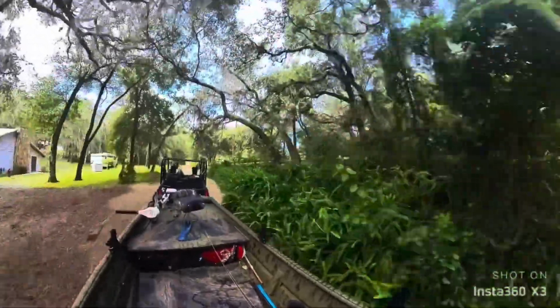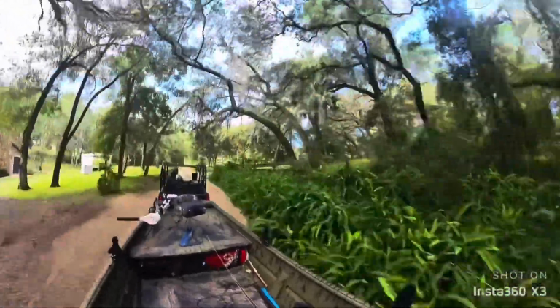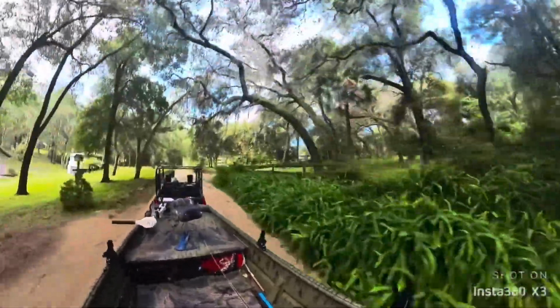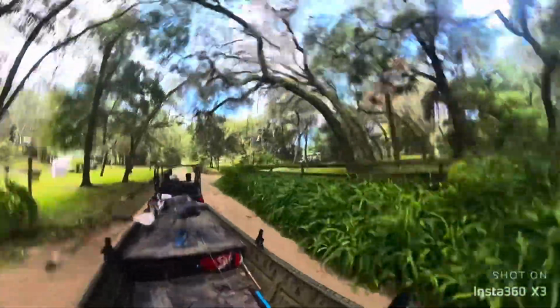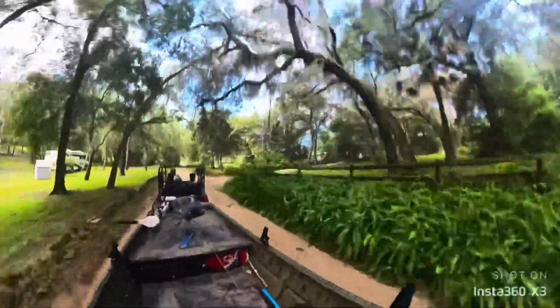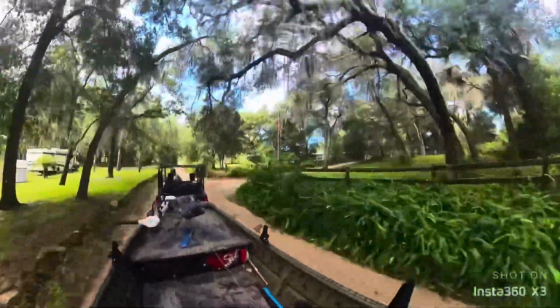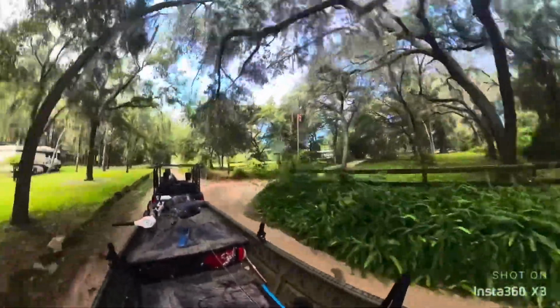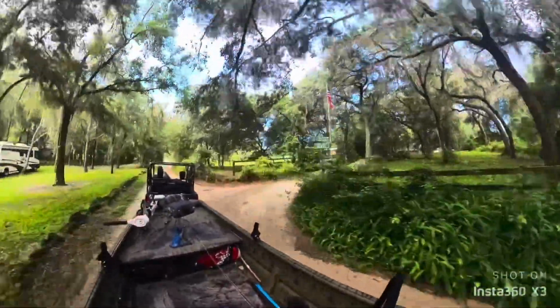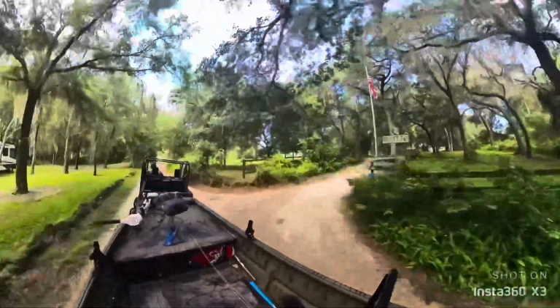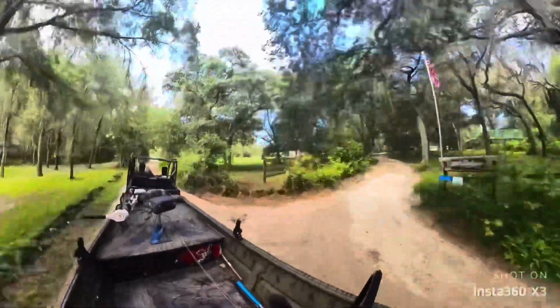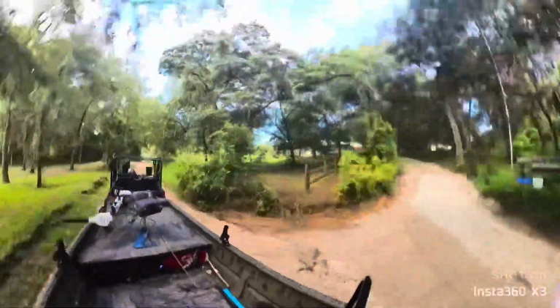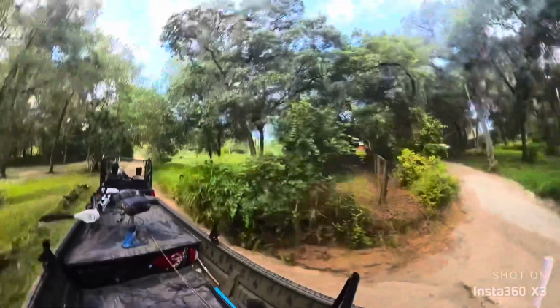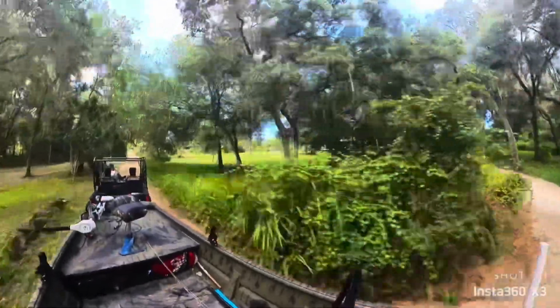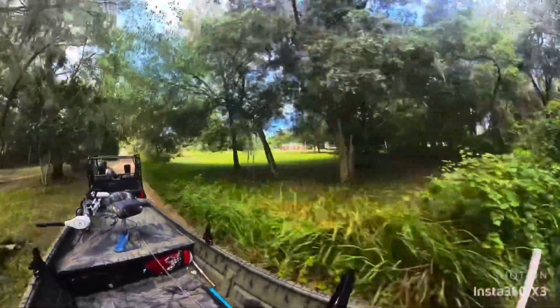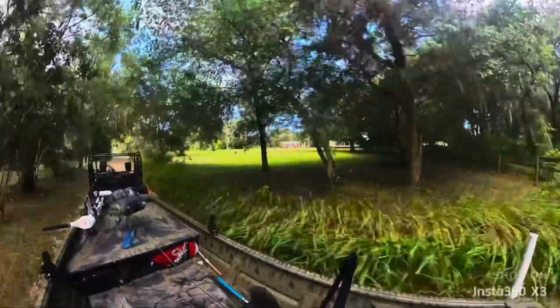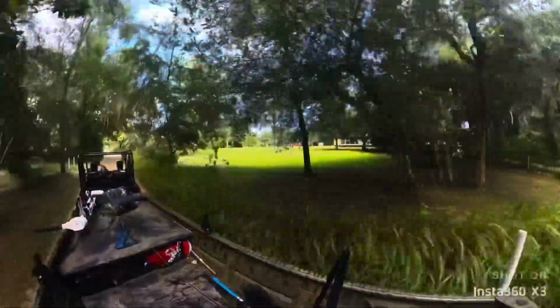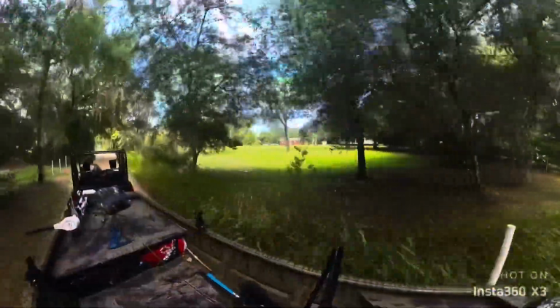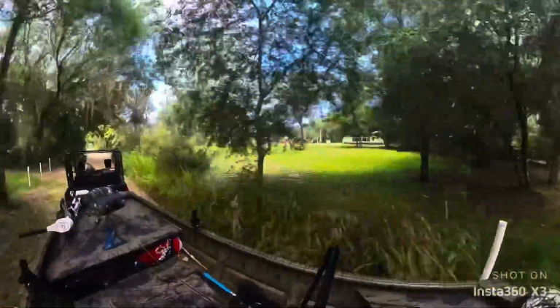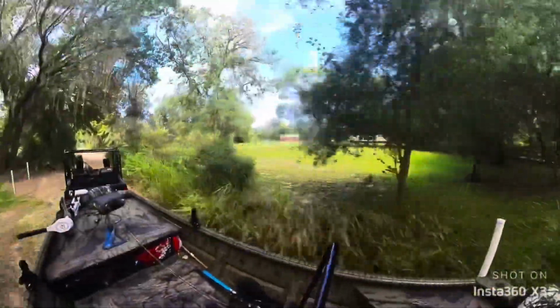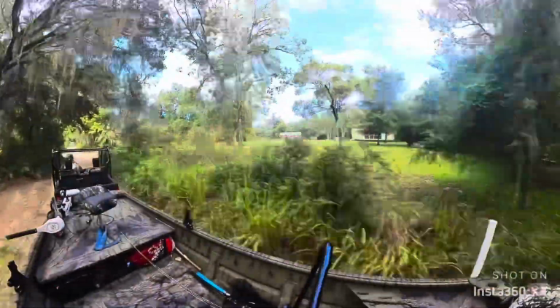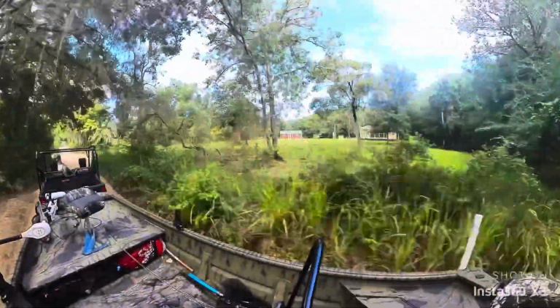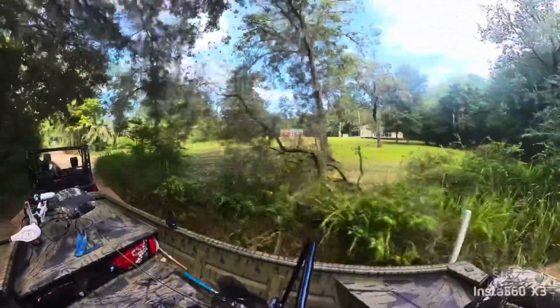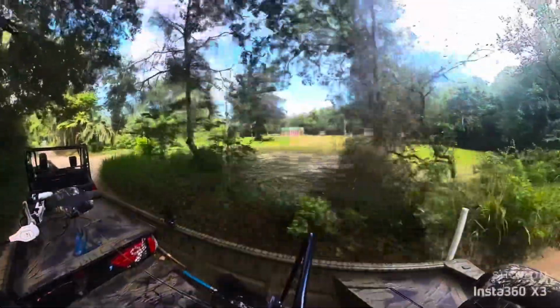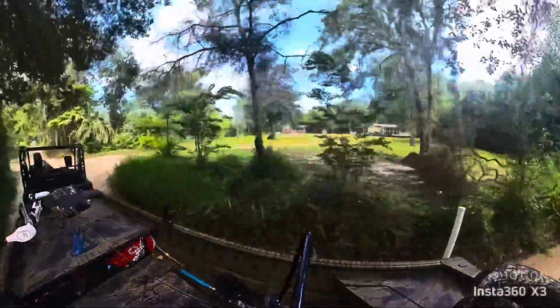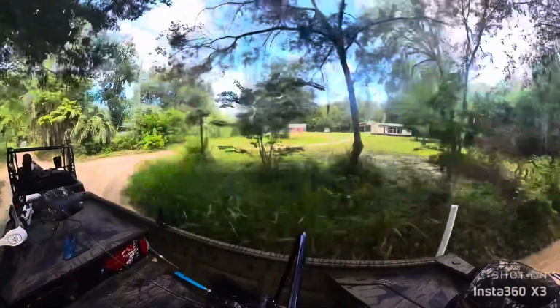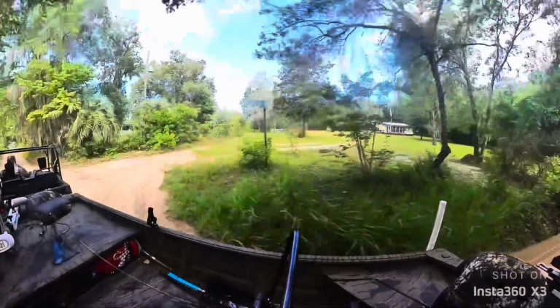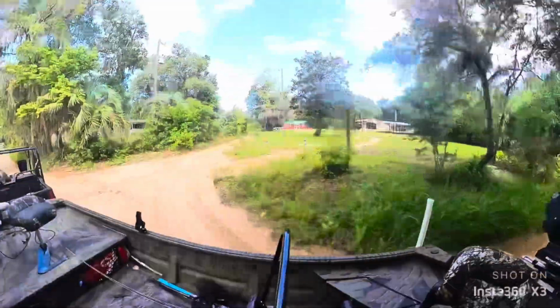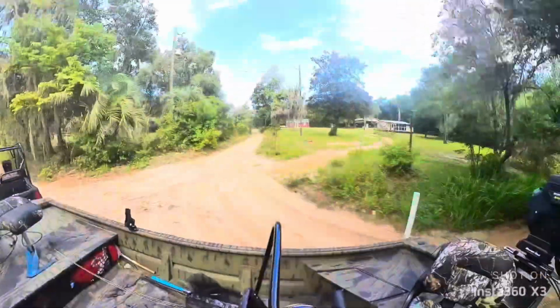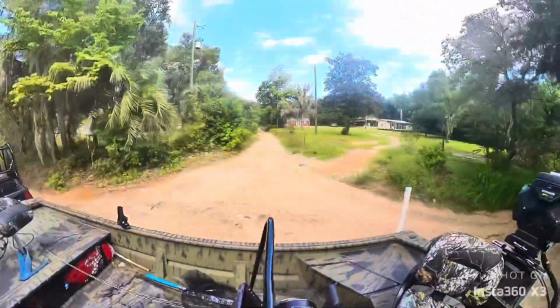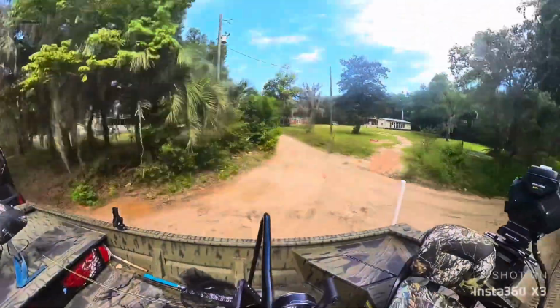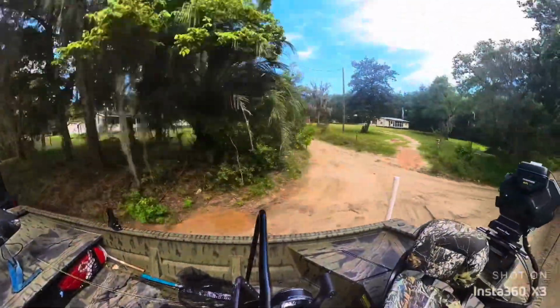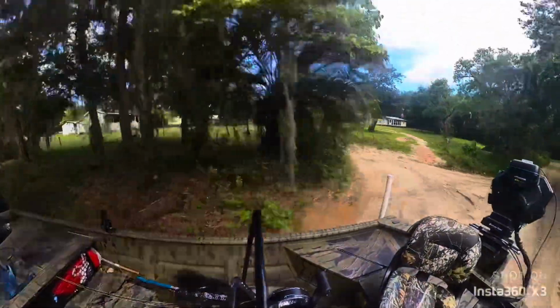It will get squirrely in this sand, so if it starts to feel shifty, slow down. It'll send you off into the ditch if you're not careful.